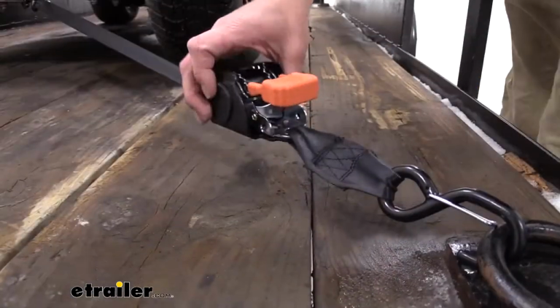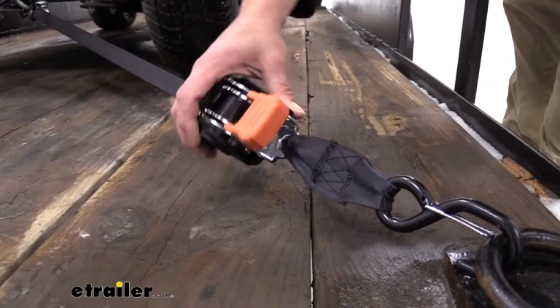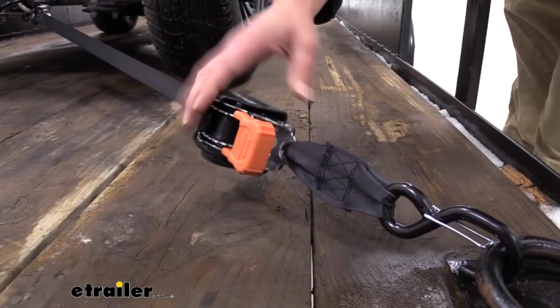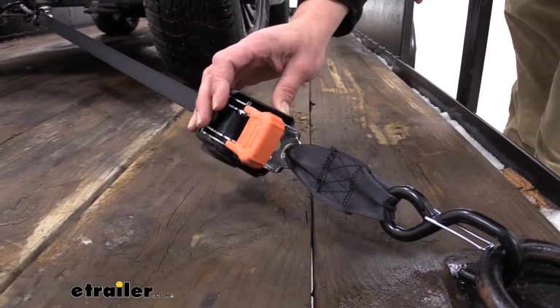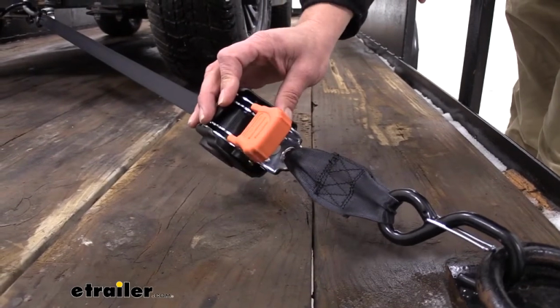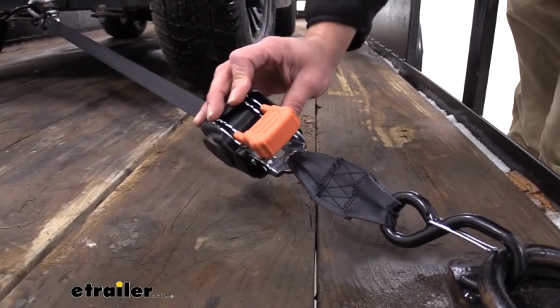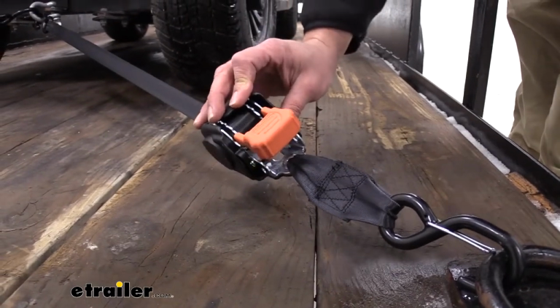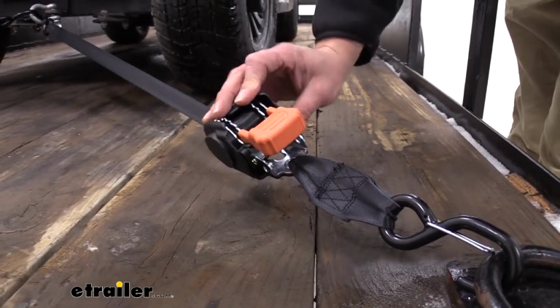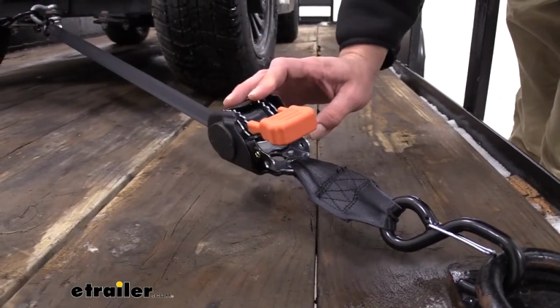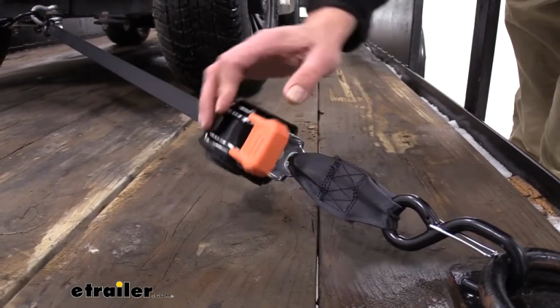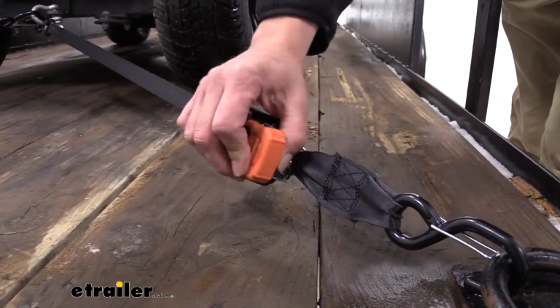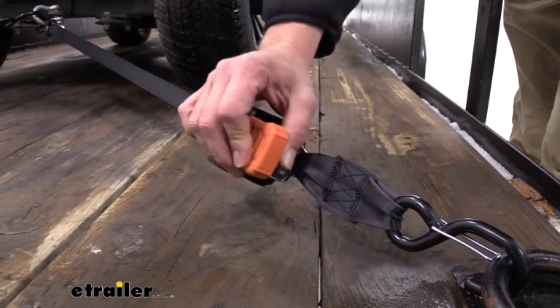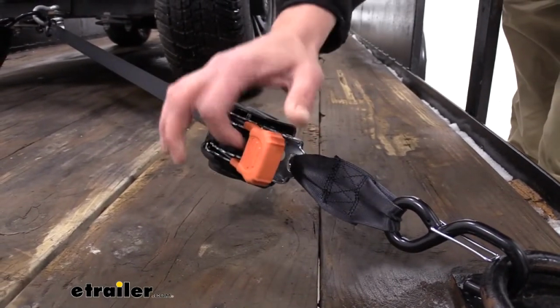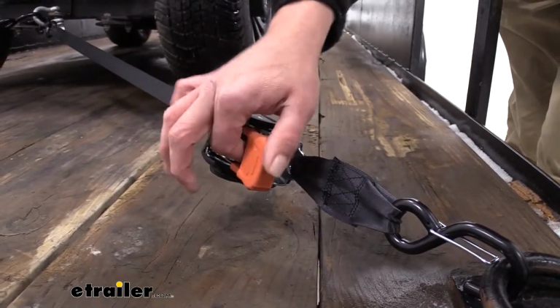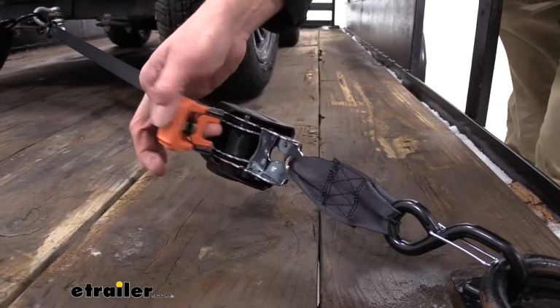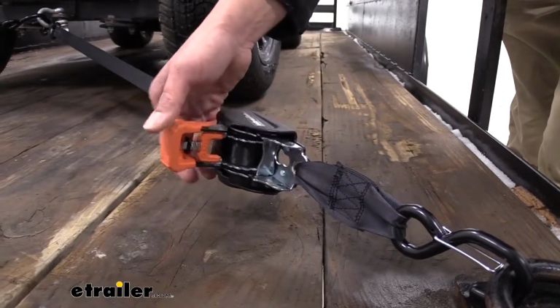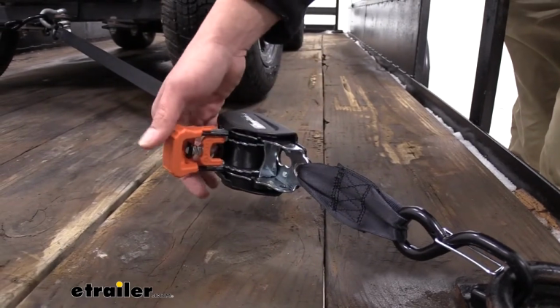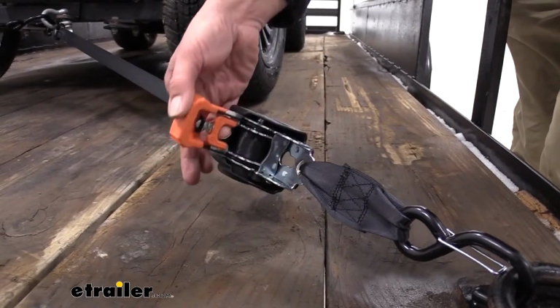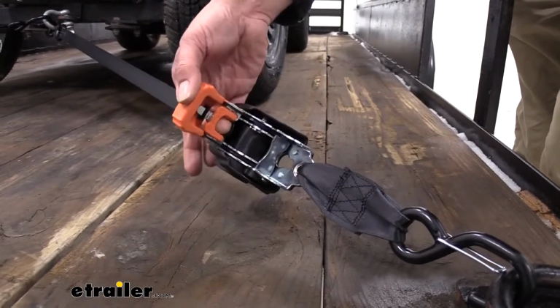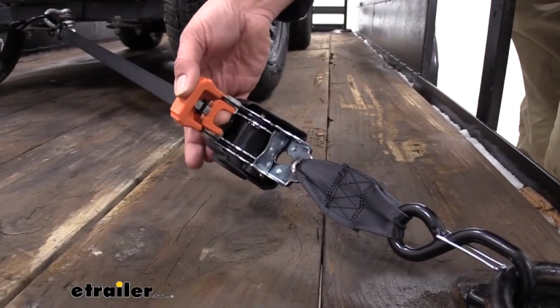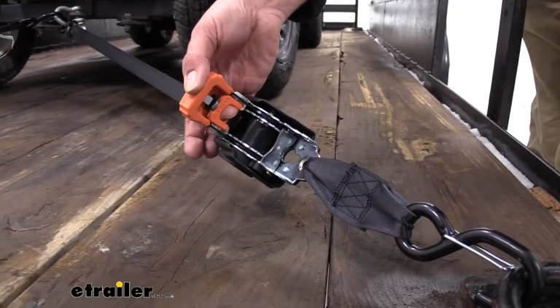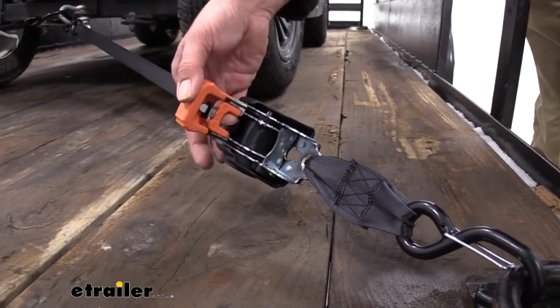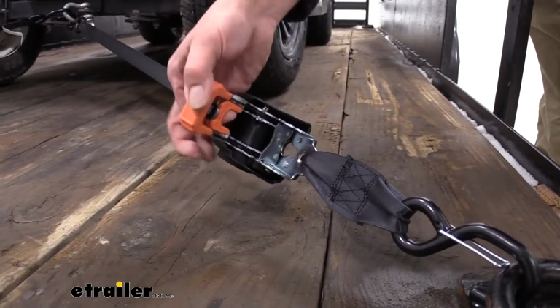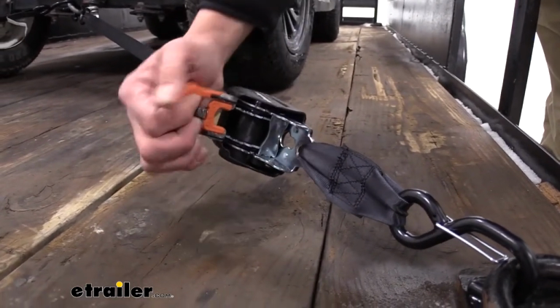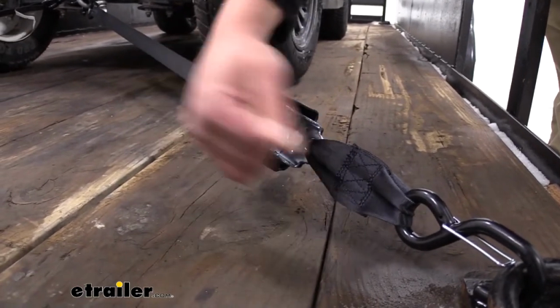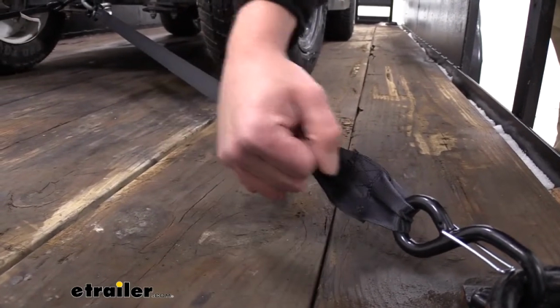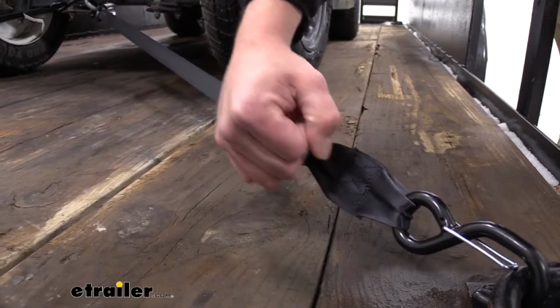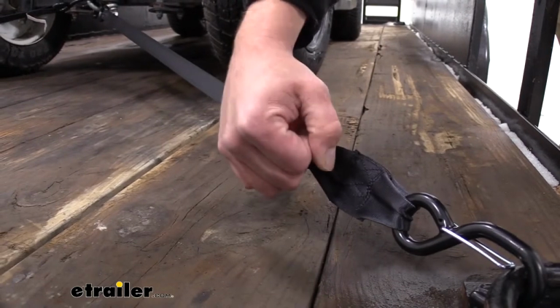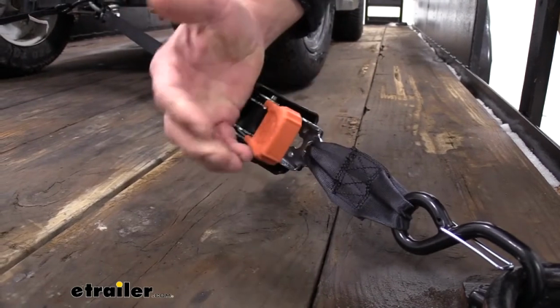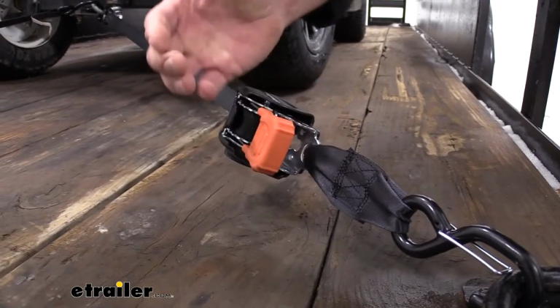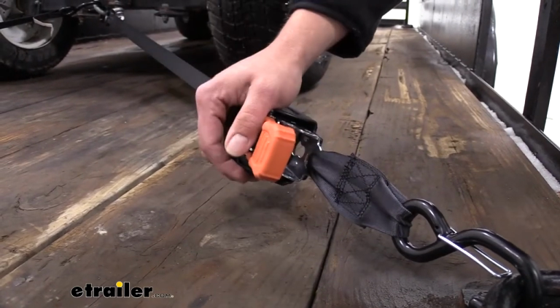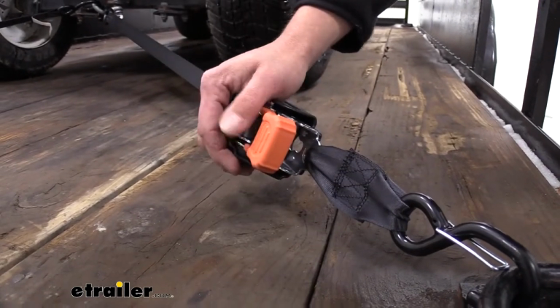A couple things I really like about this ratchet strap that I think set it apart from some of the others. First, the handle is really nice to get to. Your release in here is rubber coated, as well as the handle, so you can get a good grip on it and get plenty of force down.